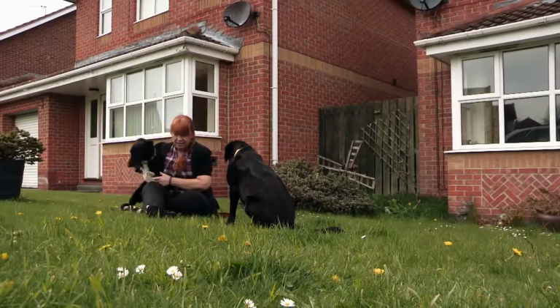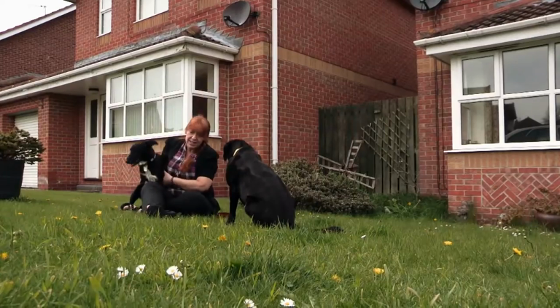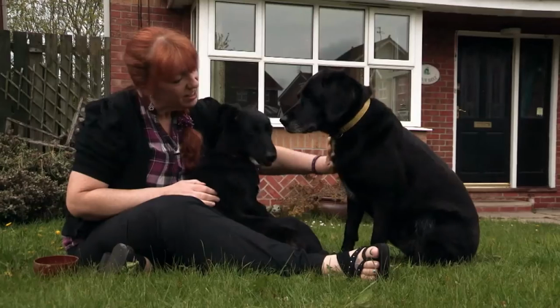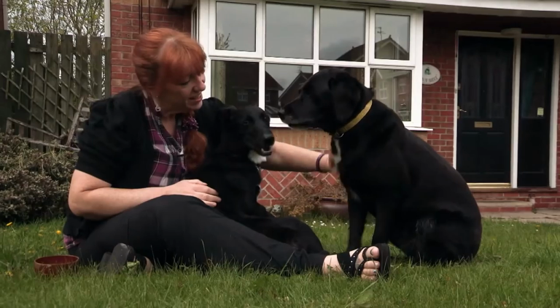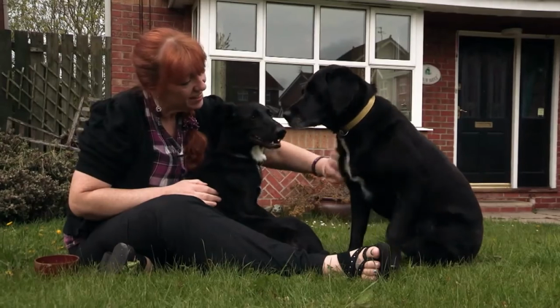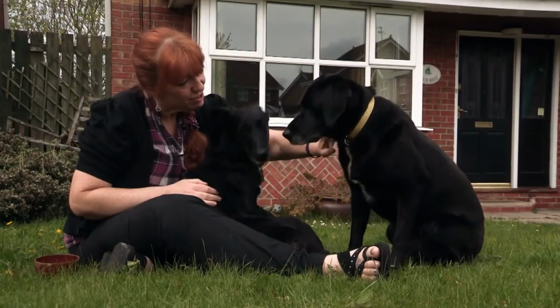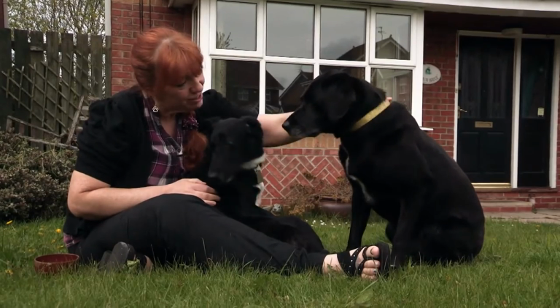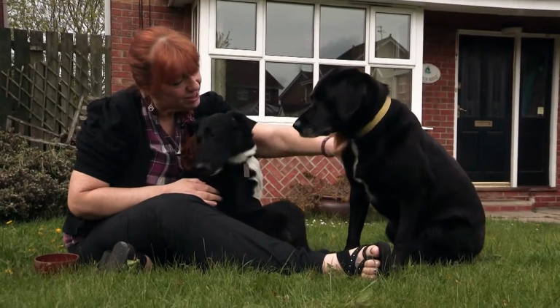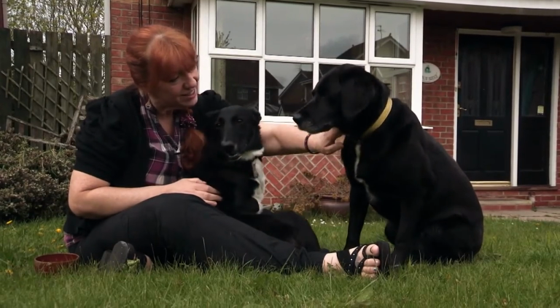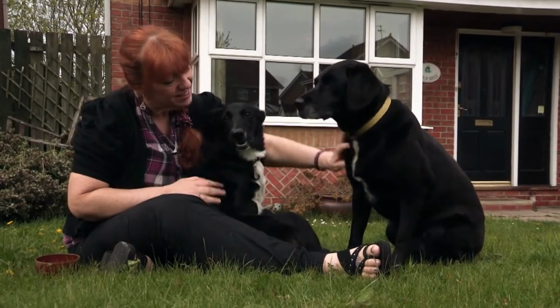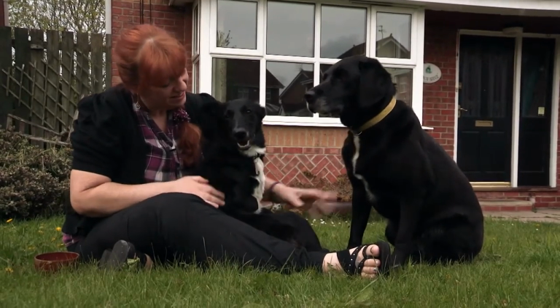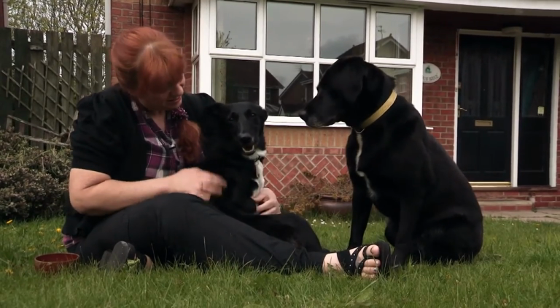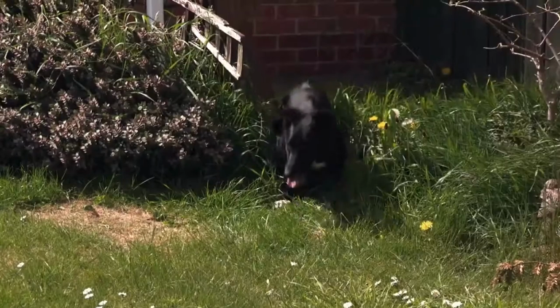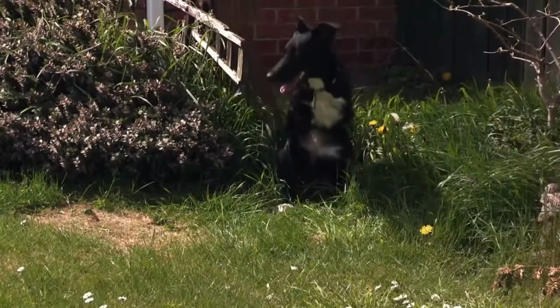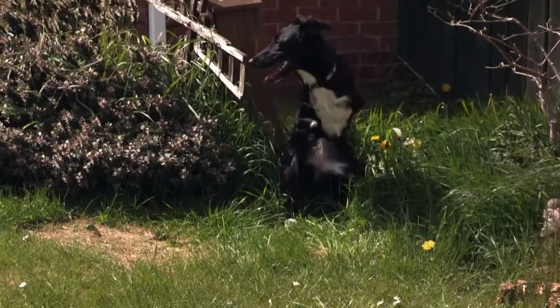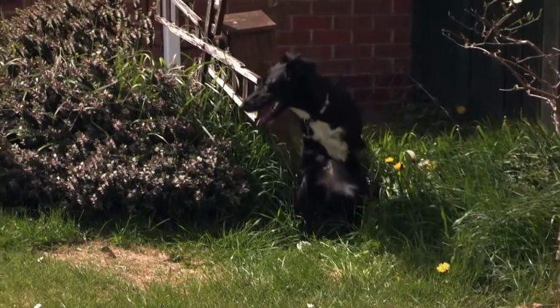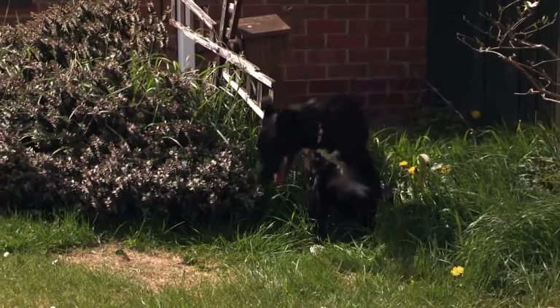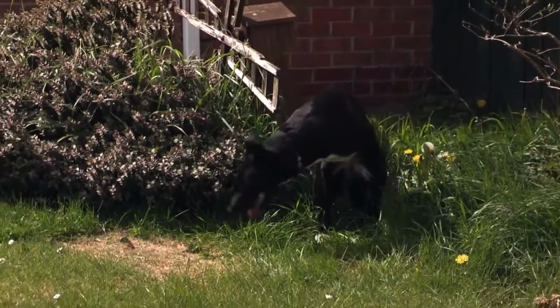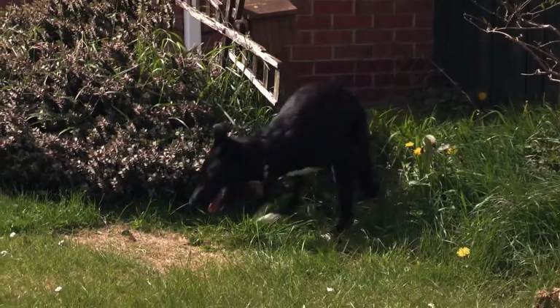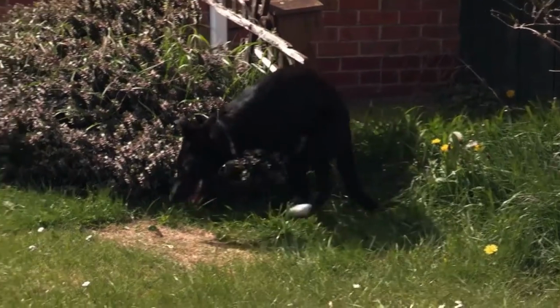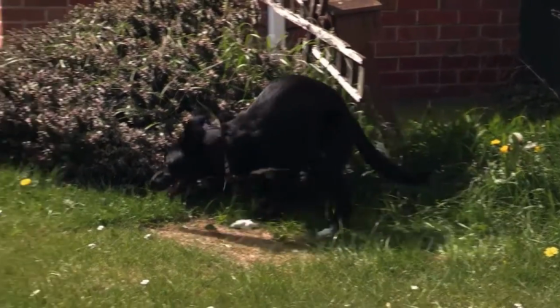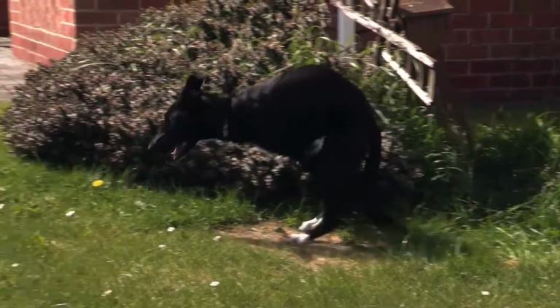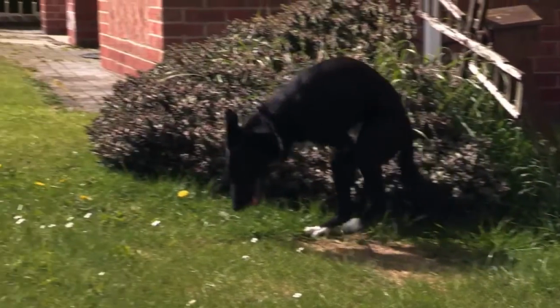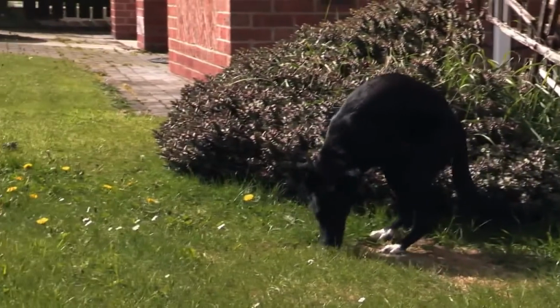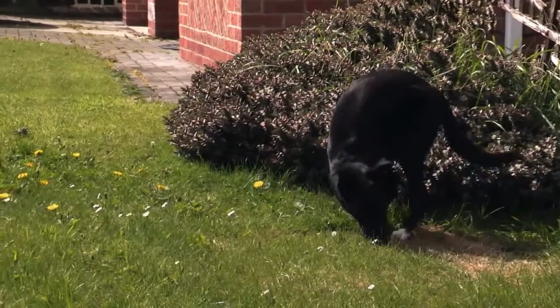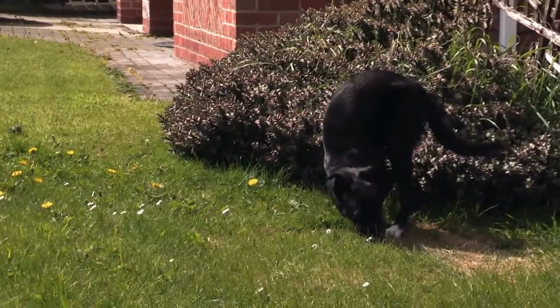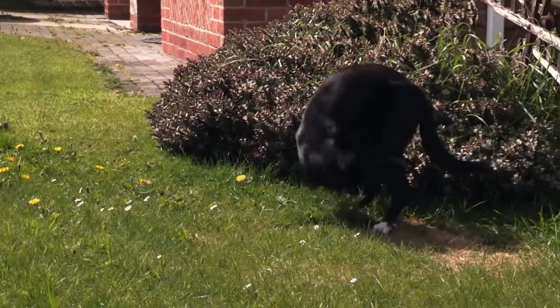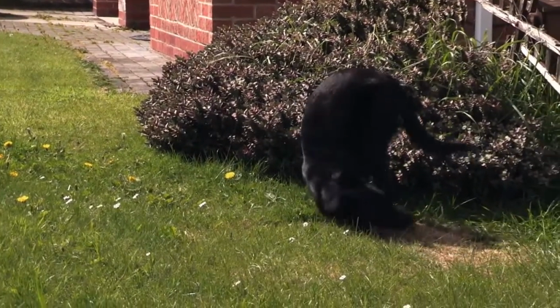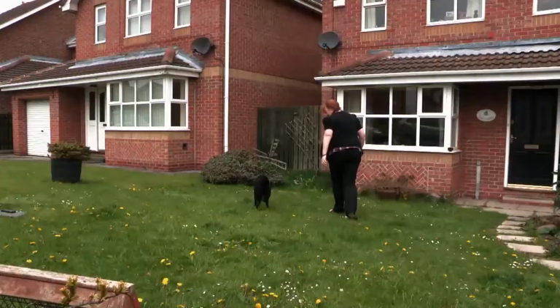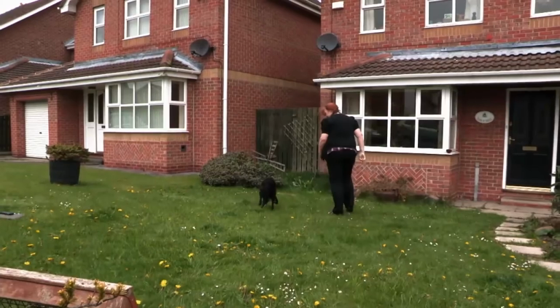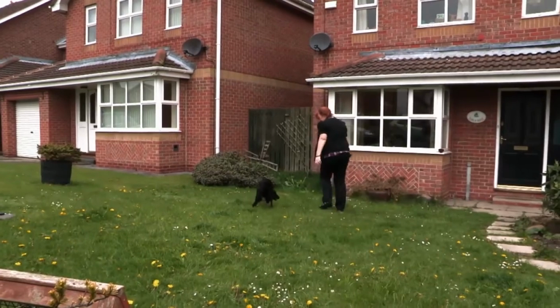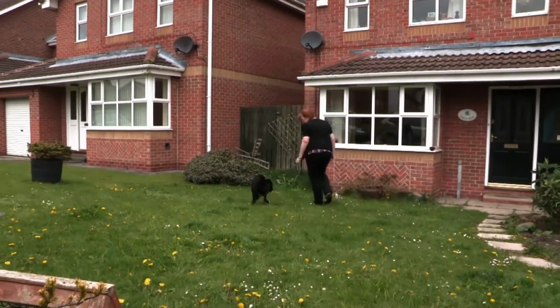Roo may hold her own amongst her four-legged pals, but her hips, spine and neck are working much harder than they would if she had front legs. And over time, she's more likely to develop arthritis or spinal problems.